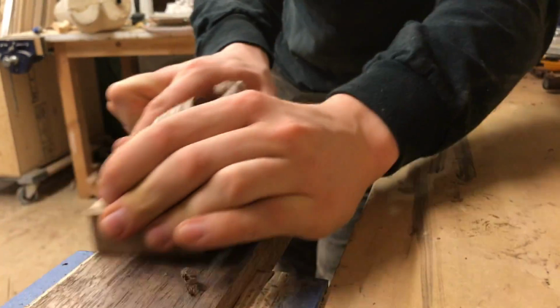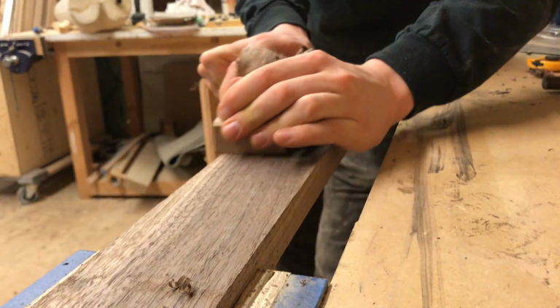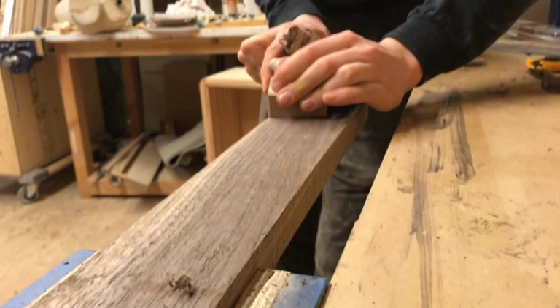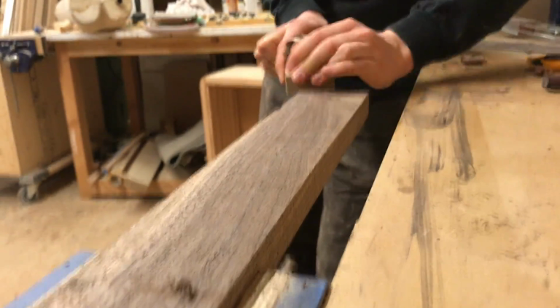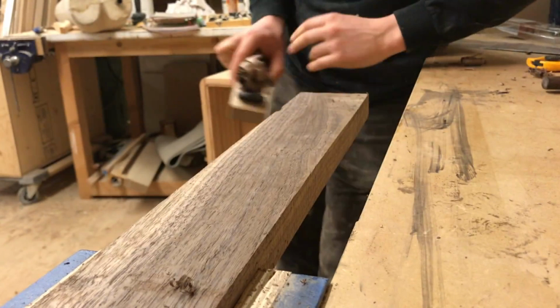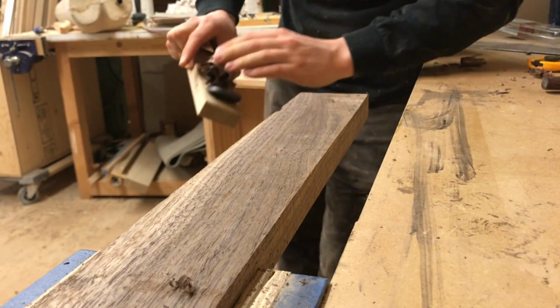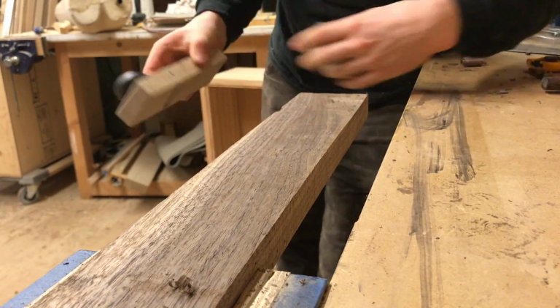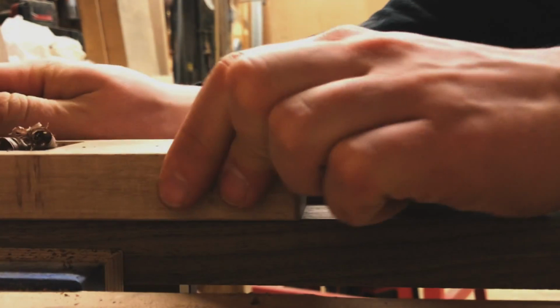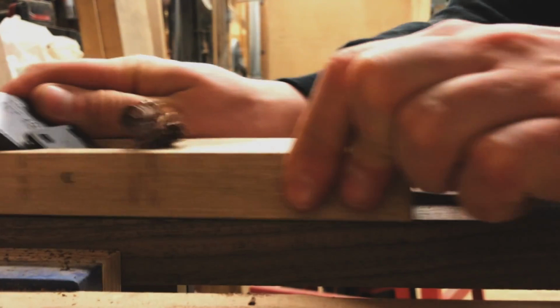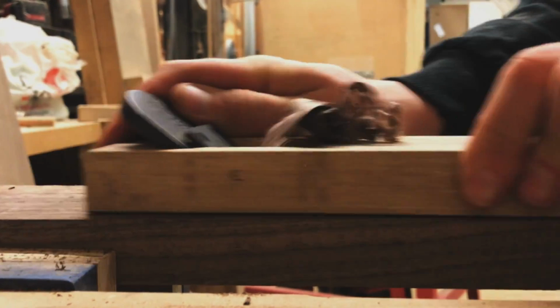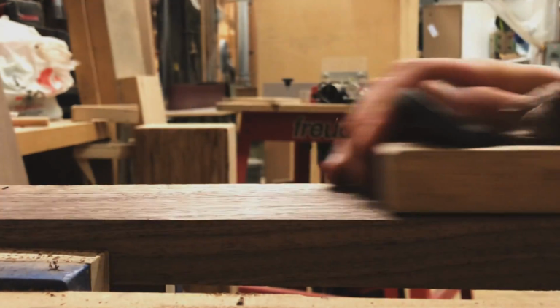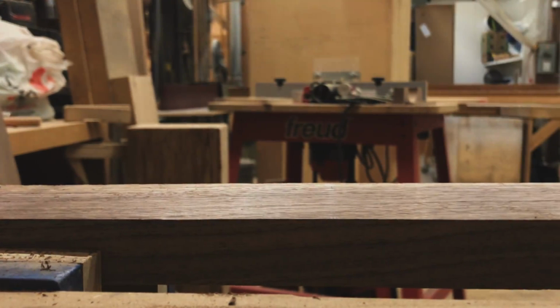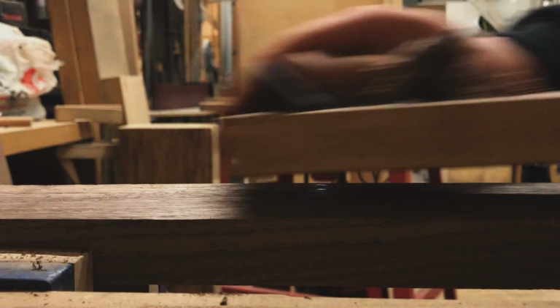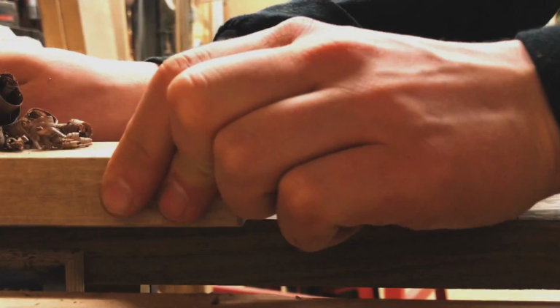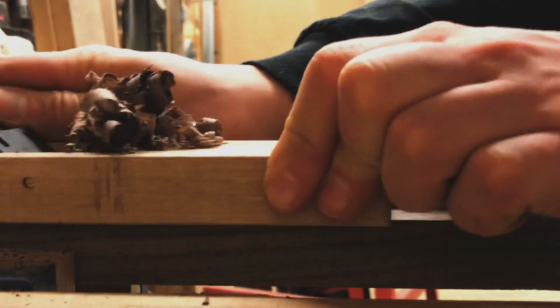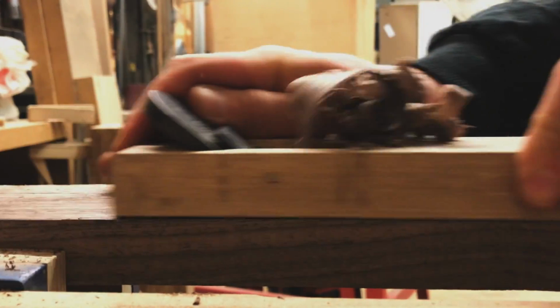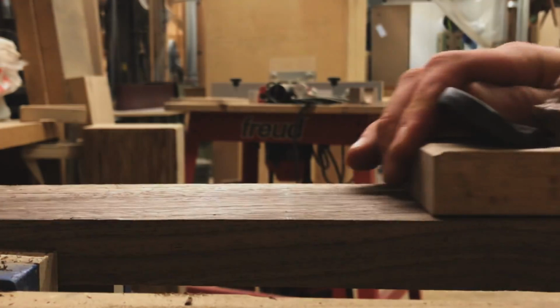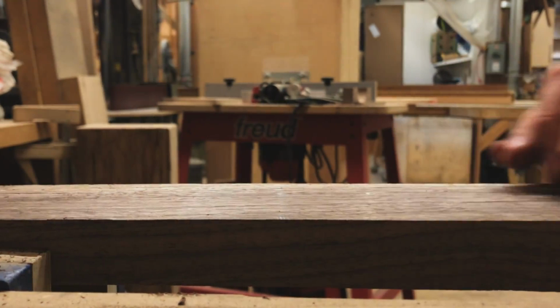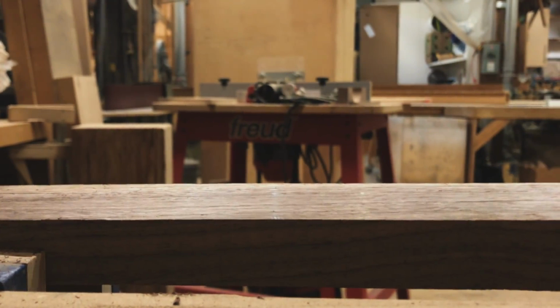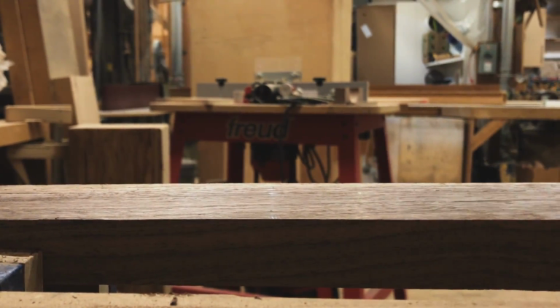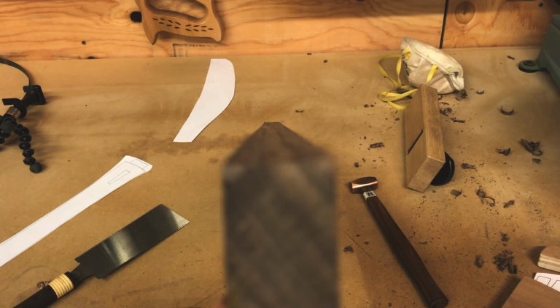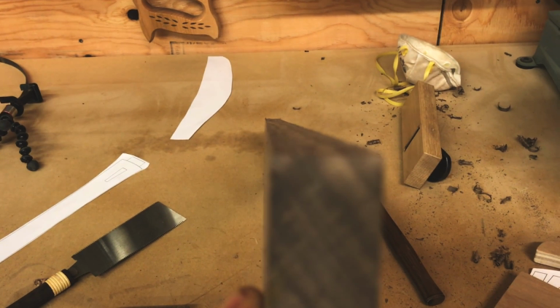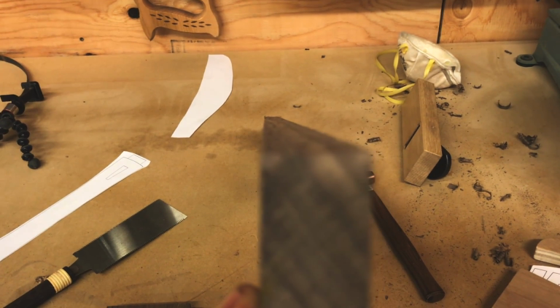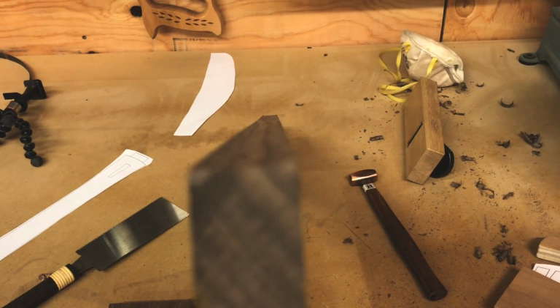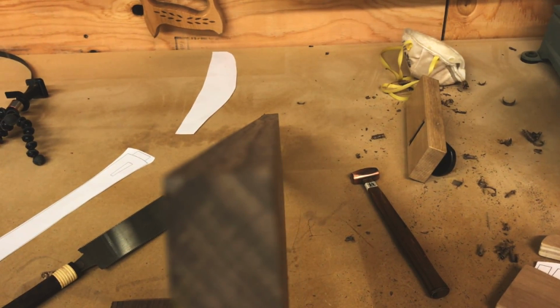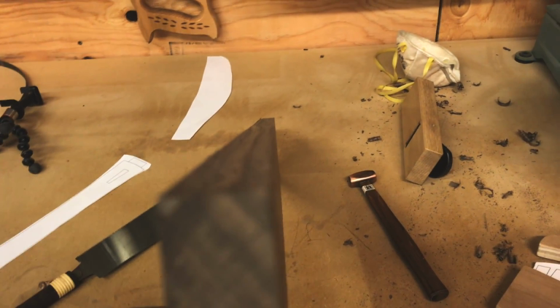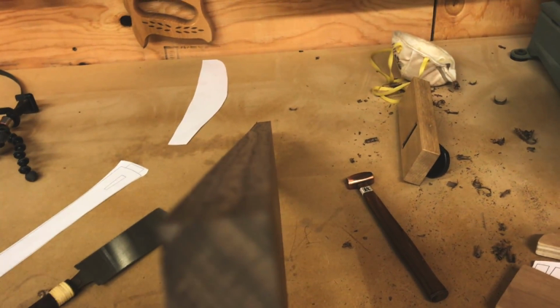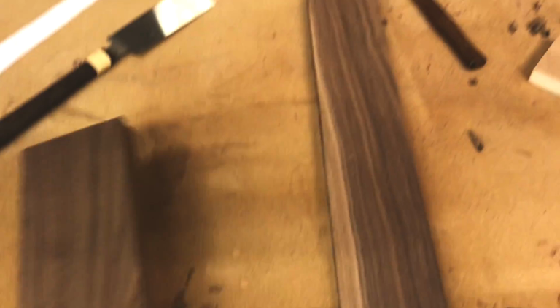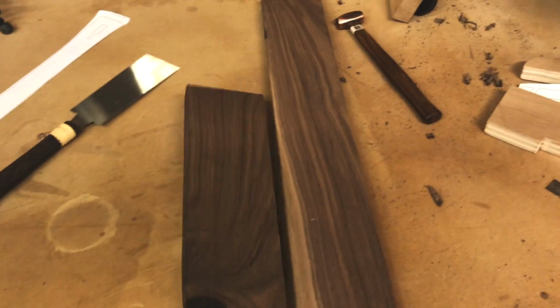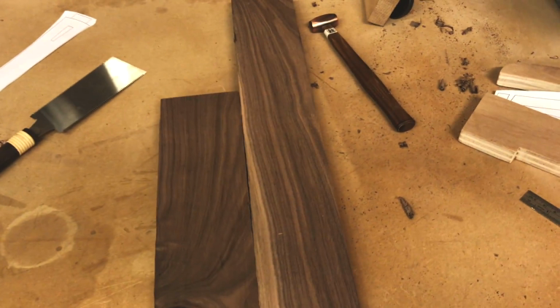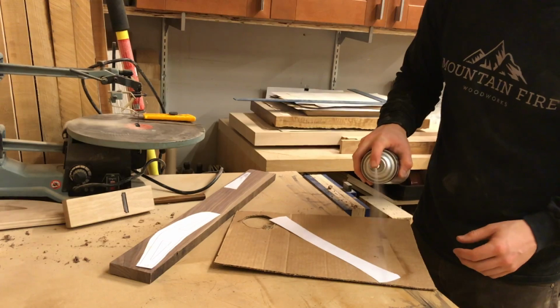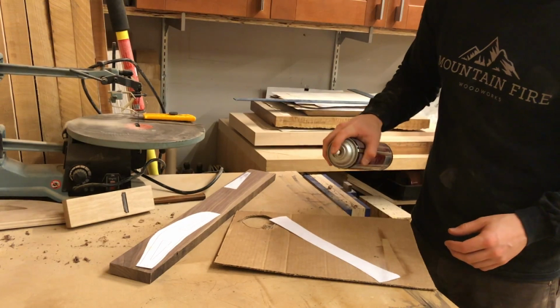I just used a scrap piece of walnut I had in the shop, which is awesome because walnut will make a dark and sexy handsaw. Any wood can be used really, but I suggest staying away from construction grade softwood as it won't produce a very refined product.